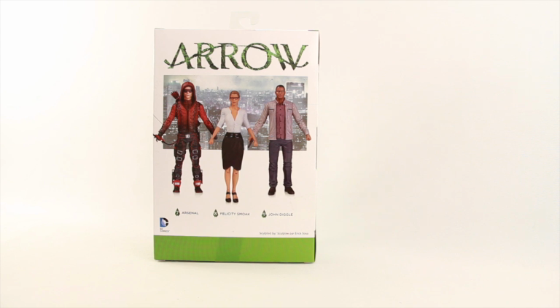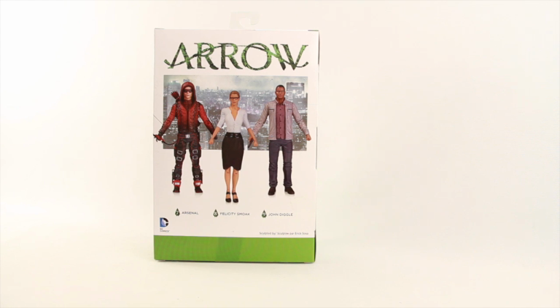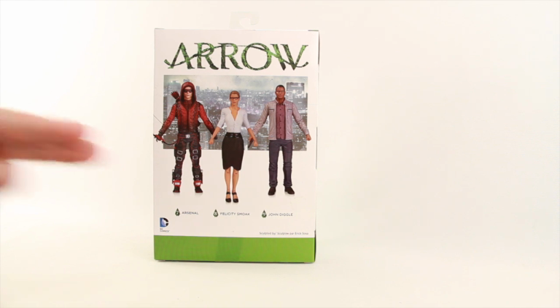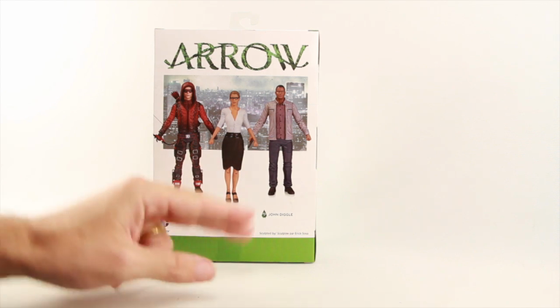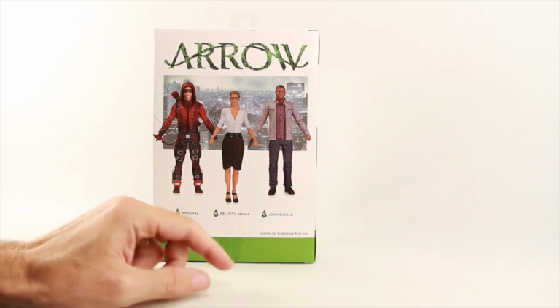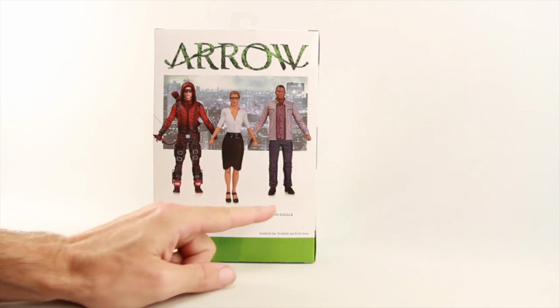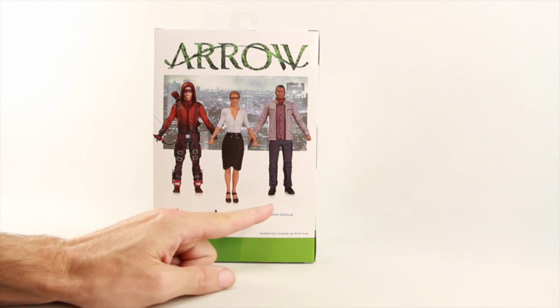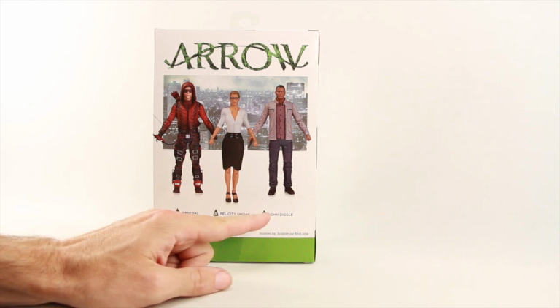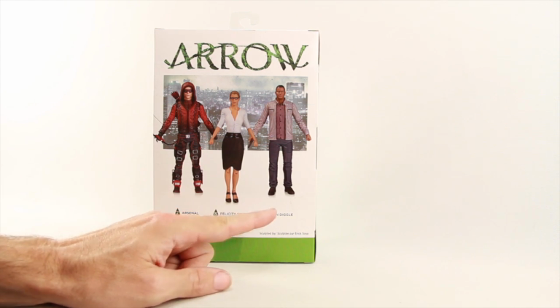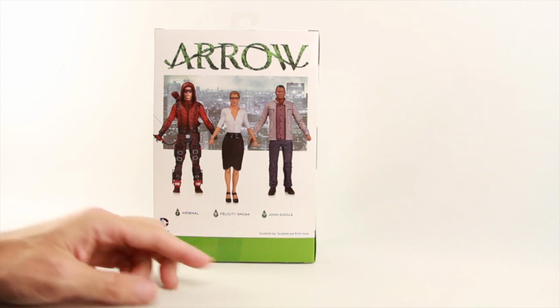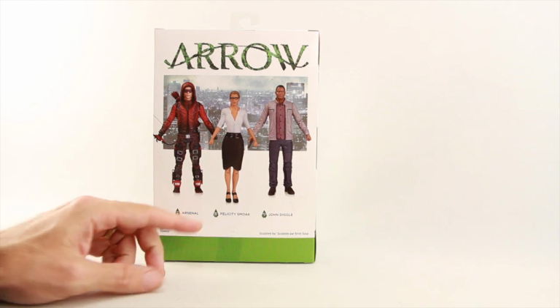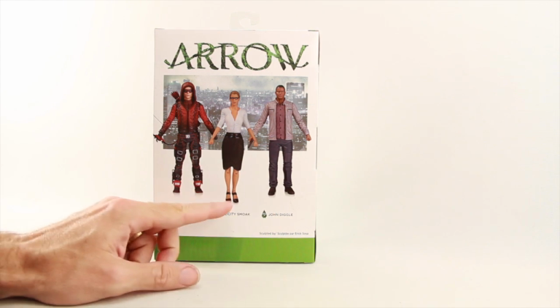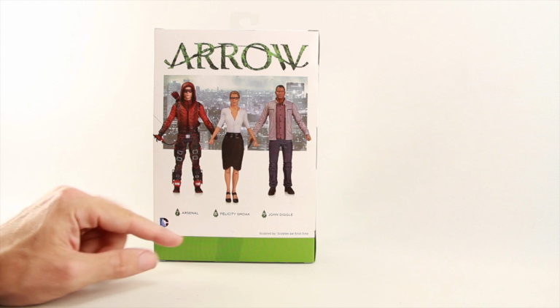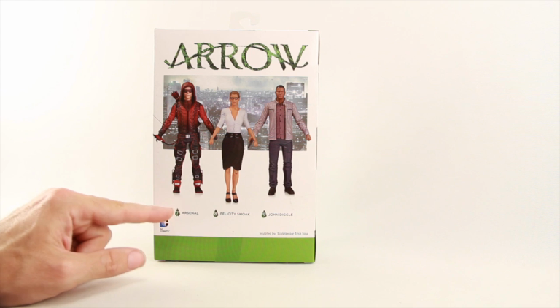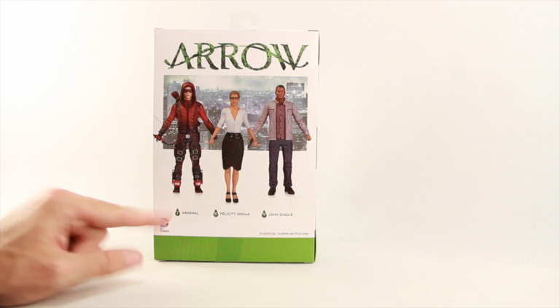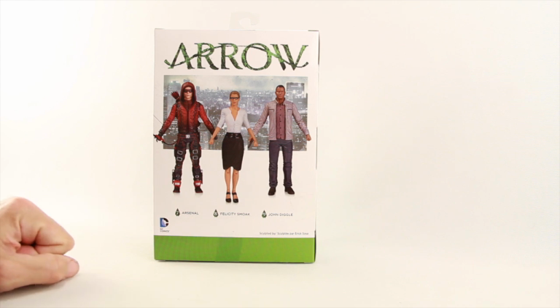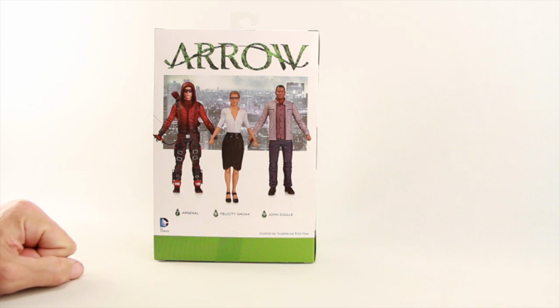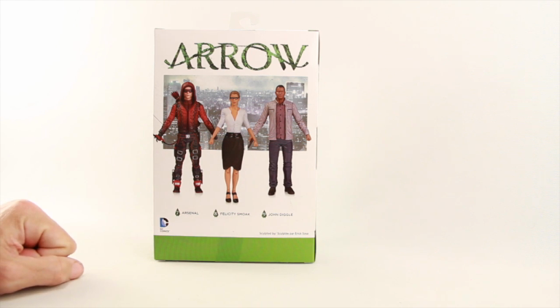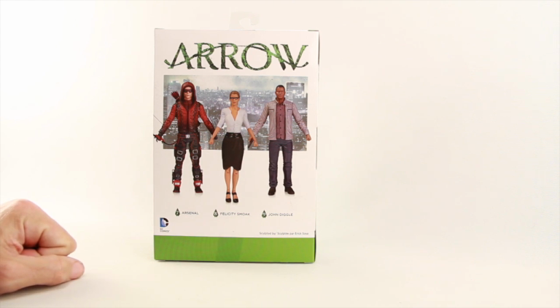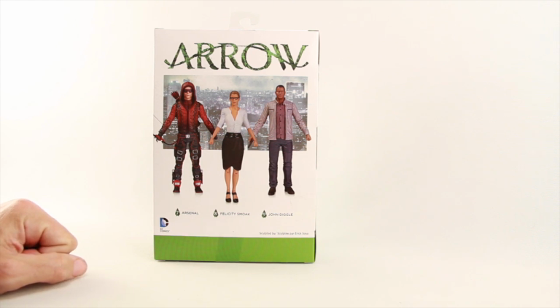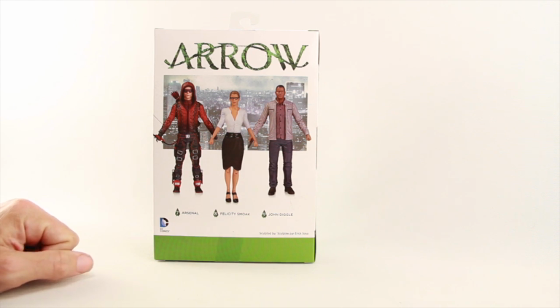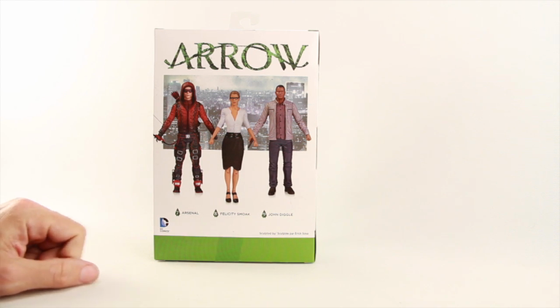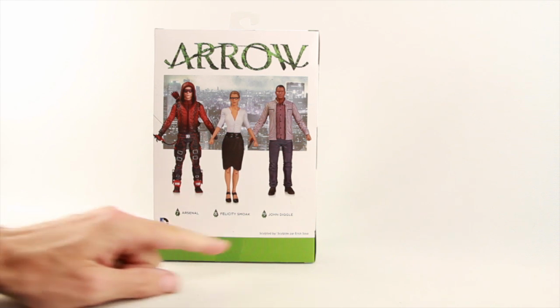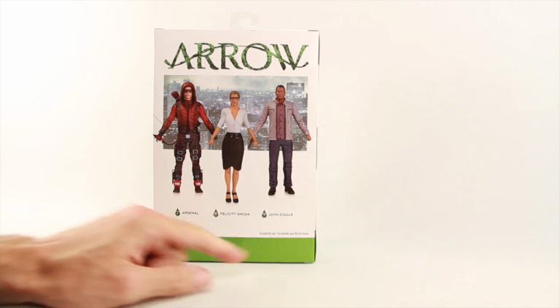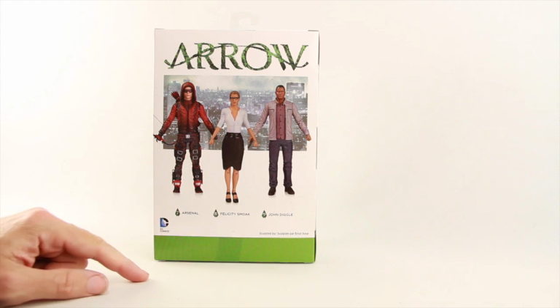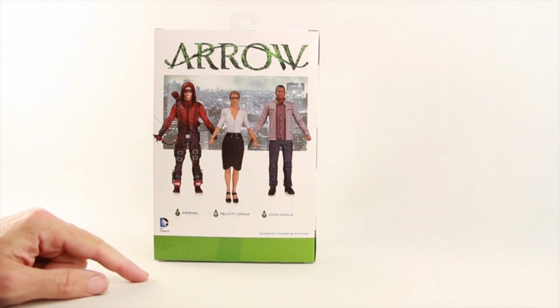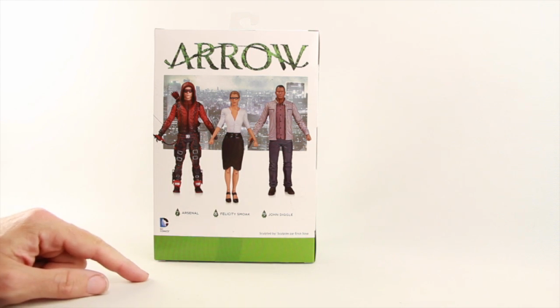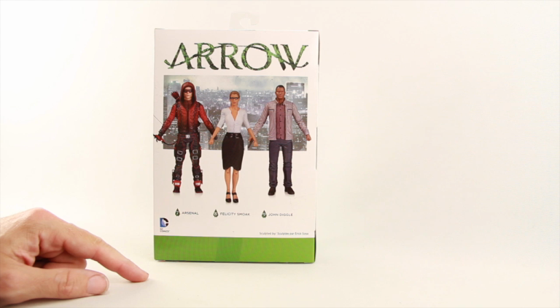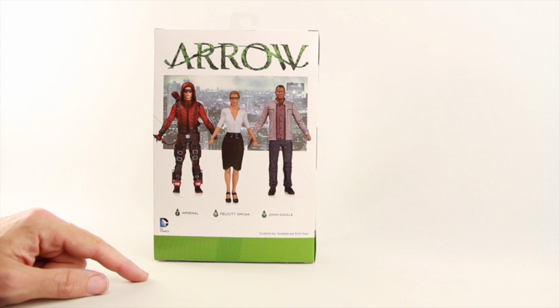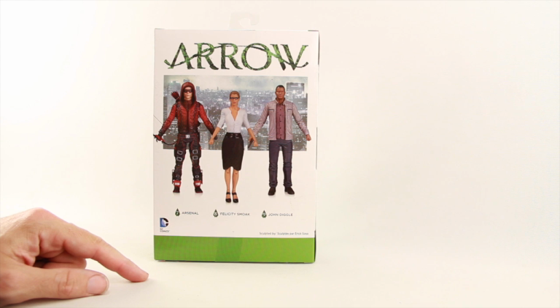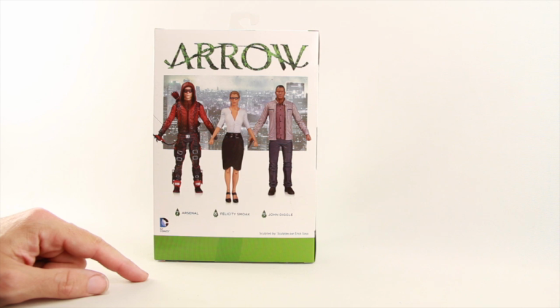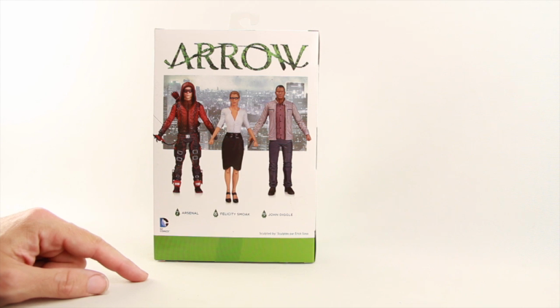On the back we have a look at other figures in the line — John Diggle, which we already reviewed, Felicity Smoak, and then Arsenal, which is yet to be released. Down below it tells us the figure was sculpted by Eric Sosa.